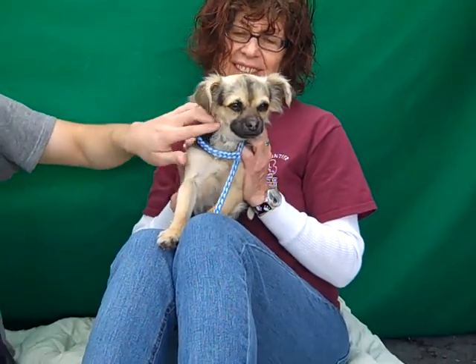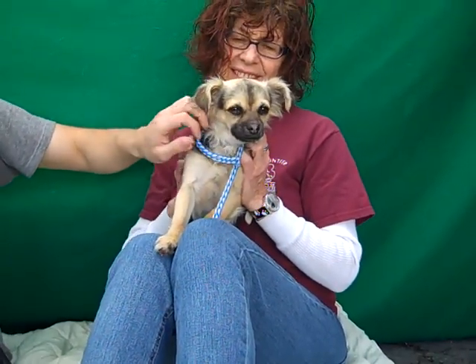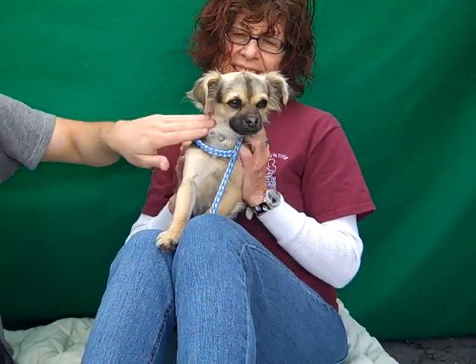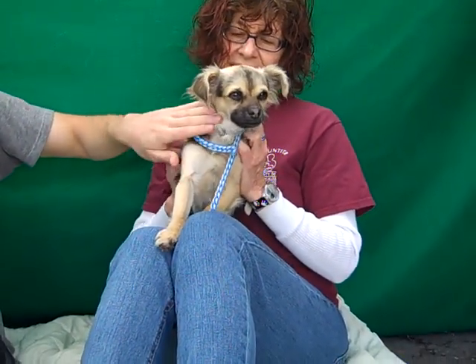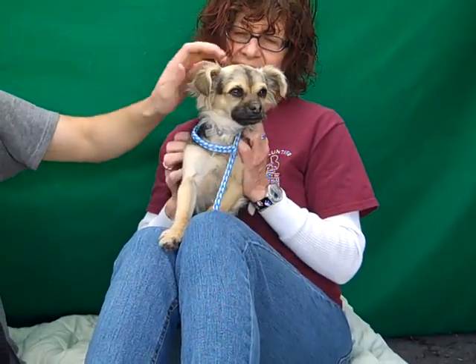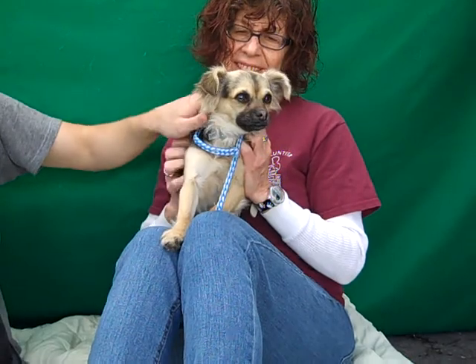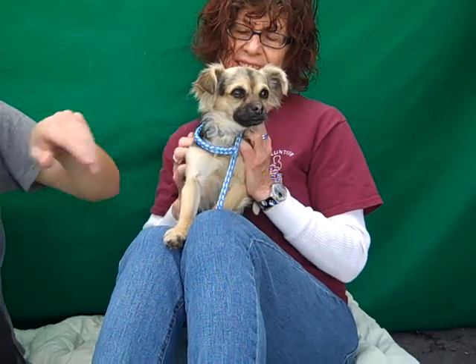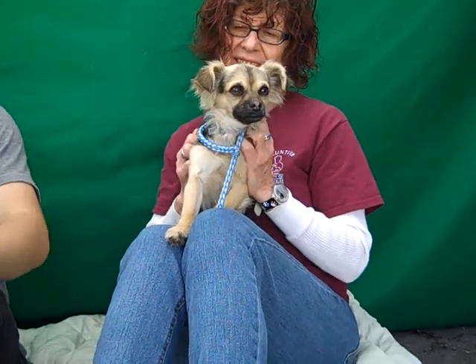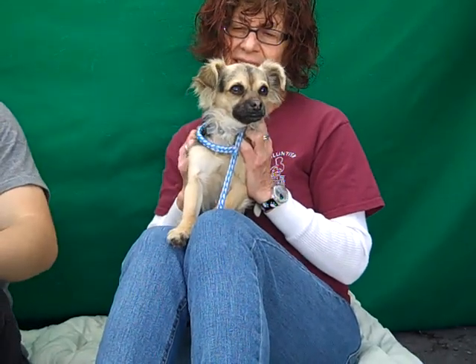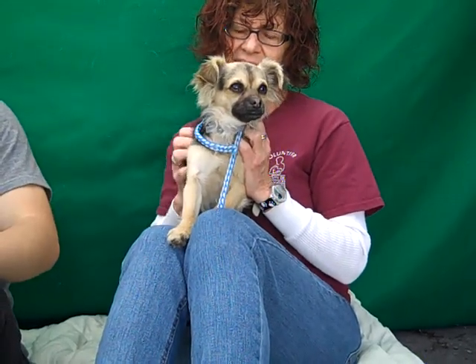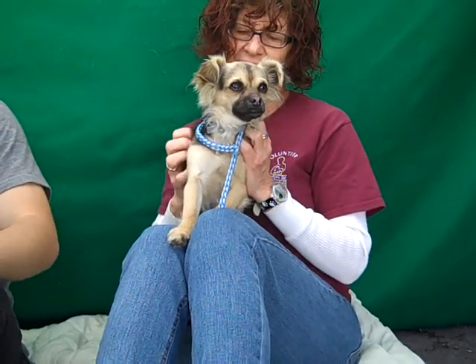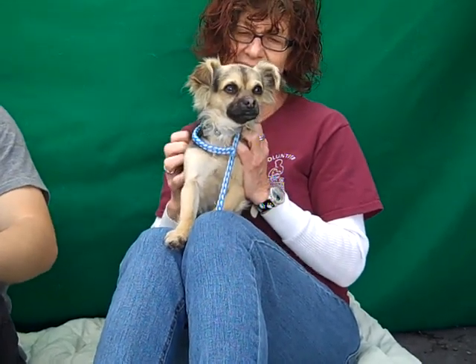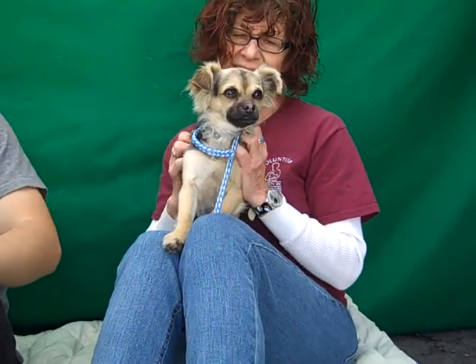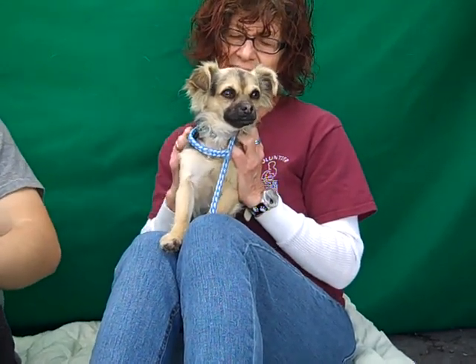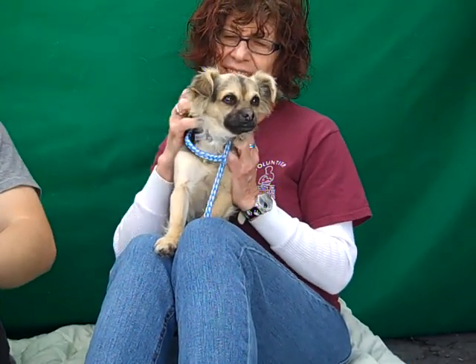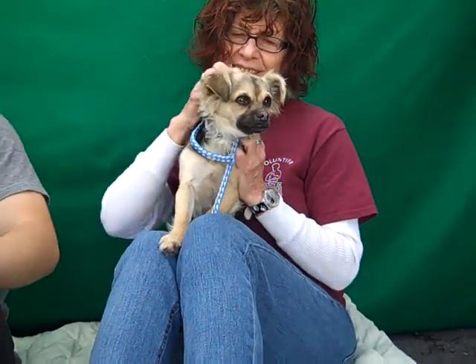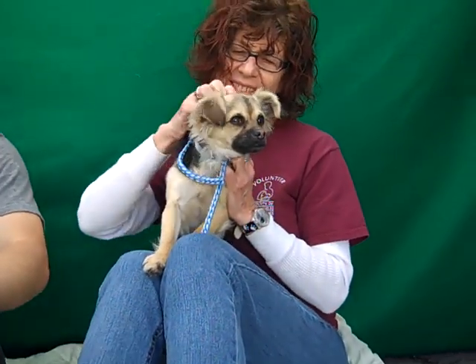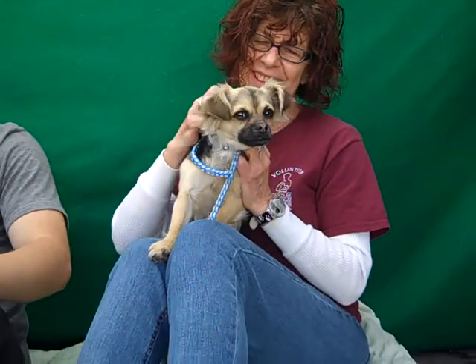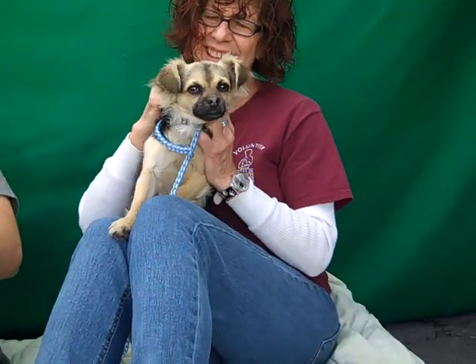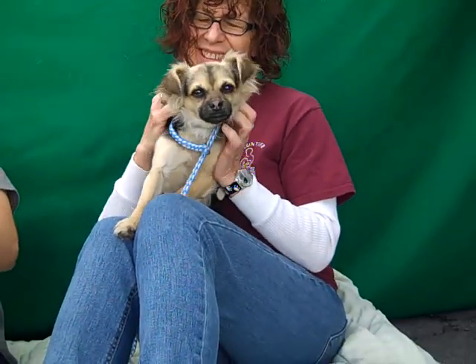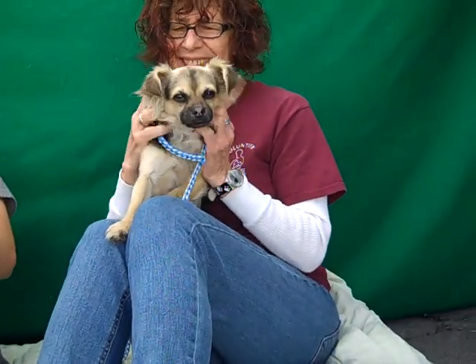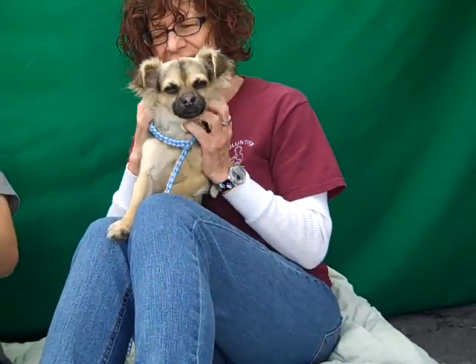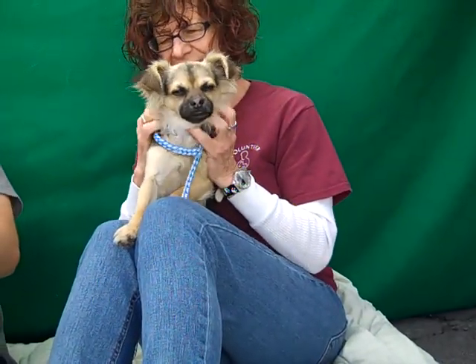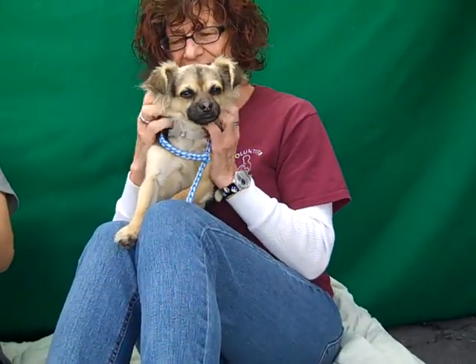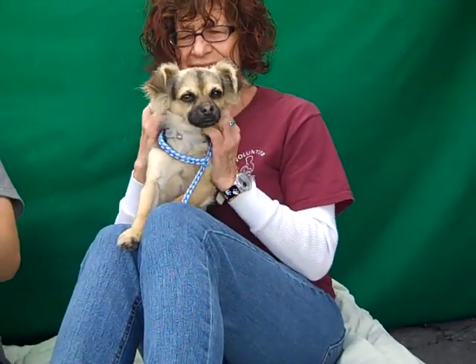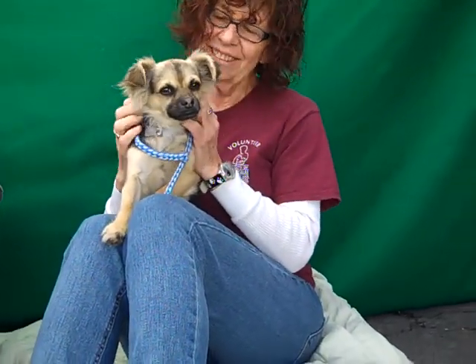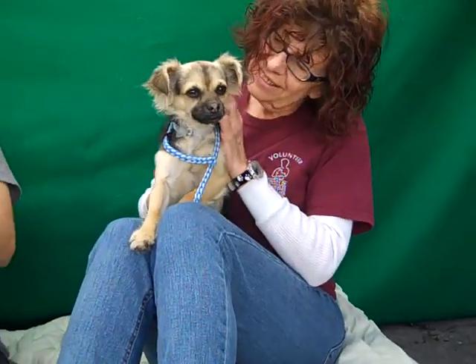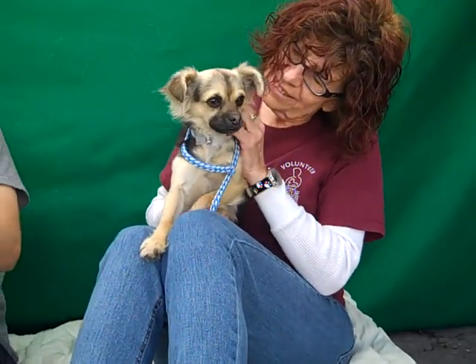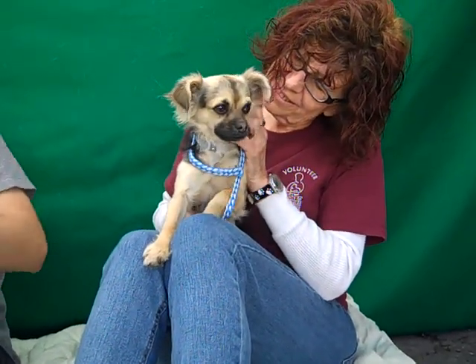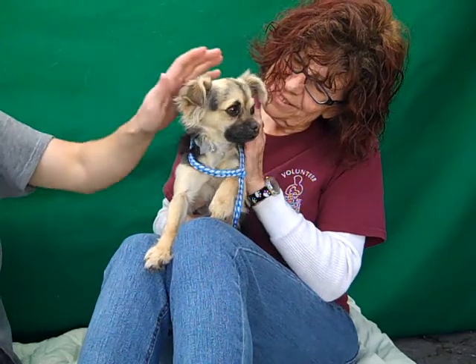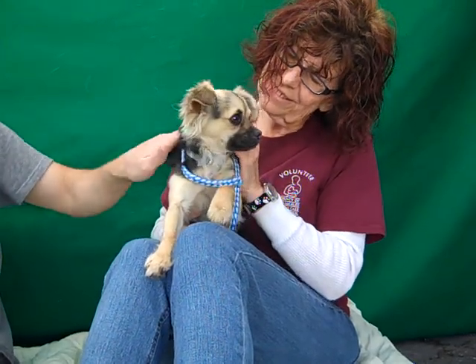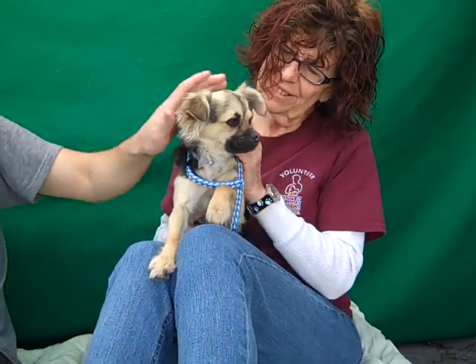He's a little bit nervous being picked up at first, but we think that's just because he's in the shelter environment, because as you can see, after he meets you he just loves being in your lap, cuddling up, getting scratched, and just being a wonderful dog and part of your family.